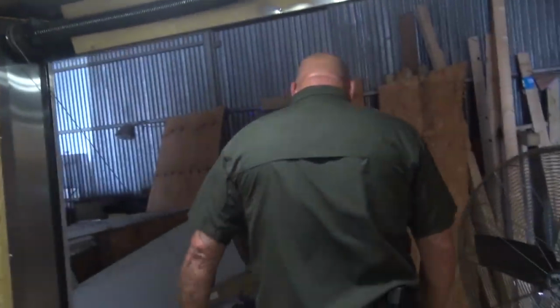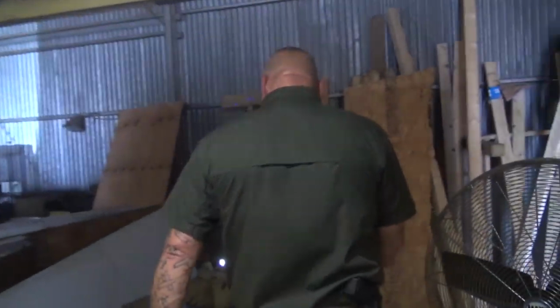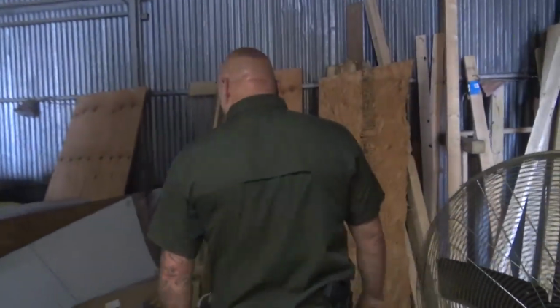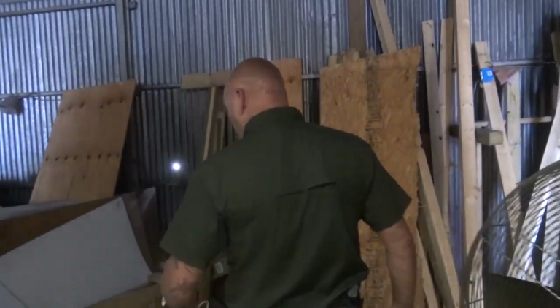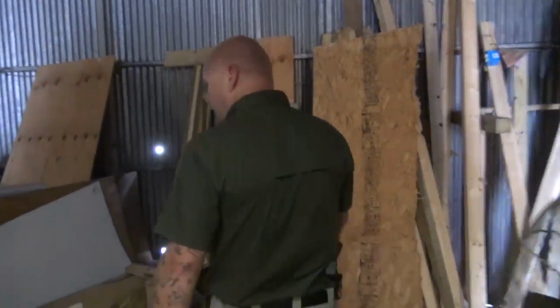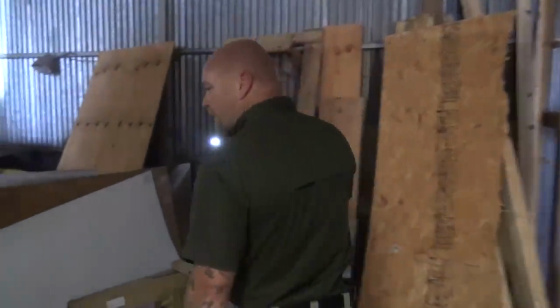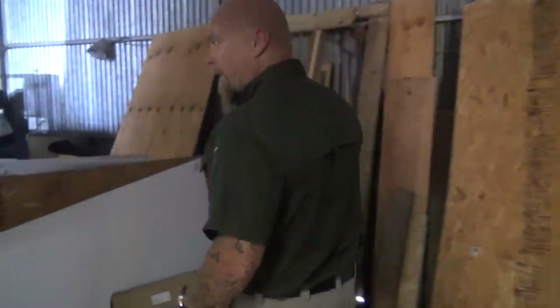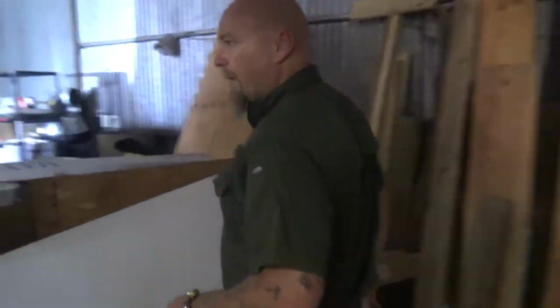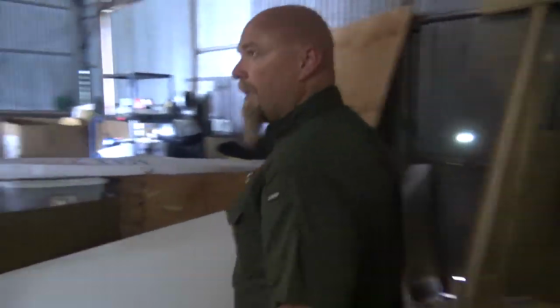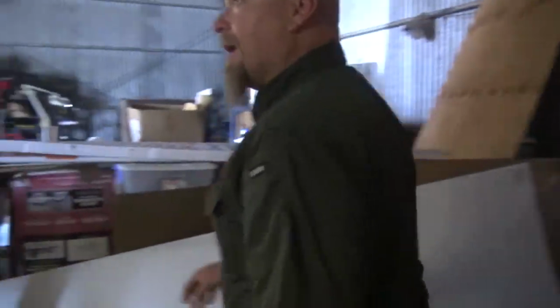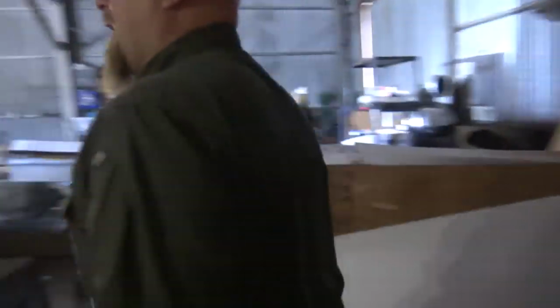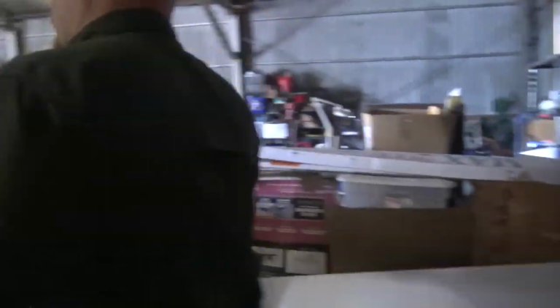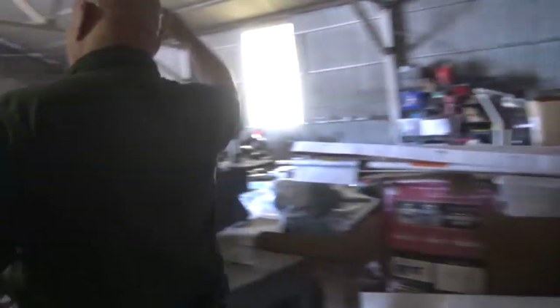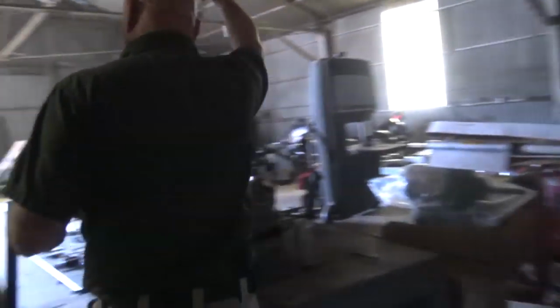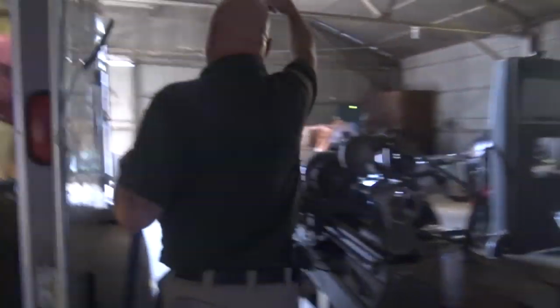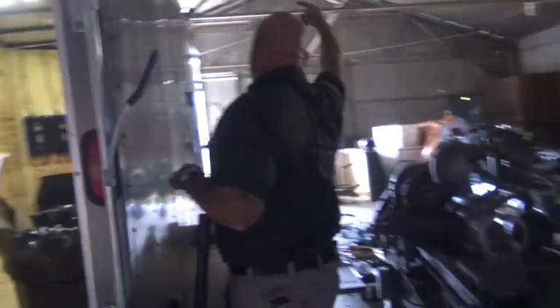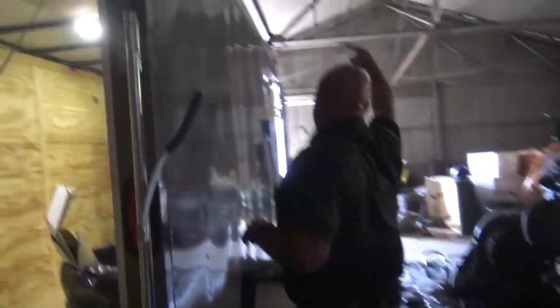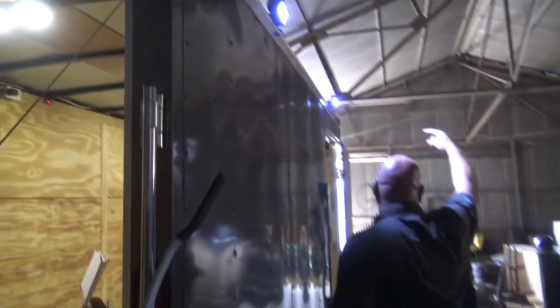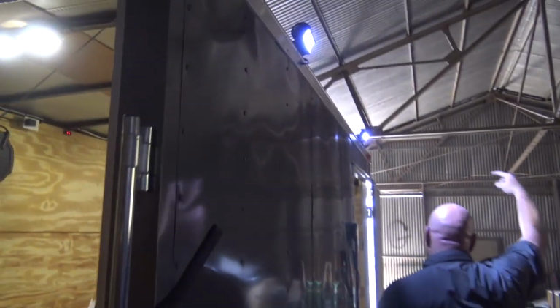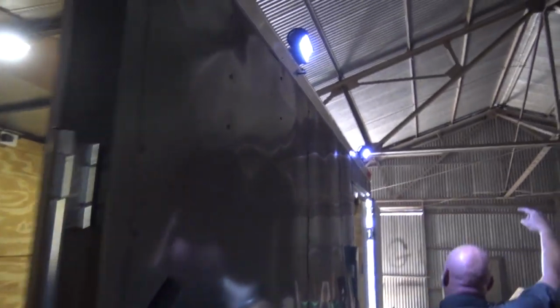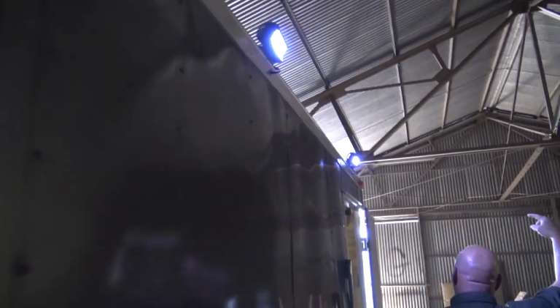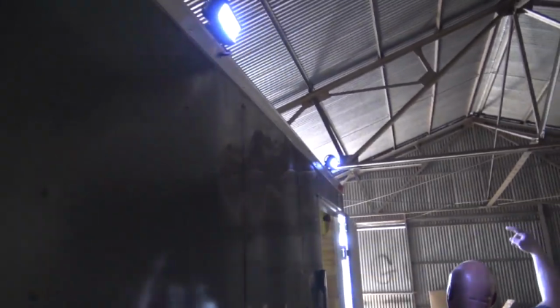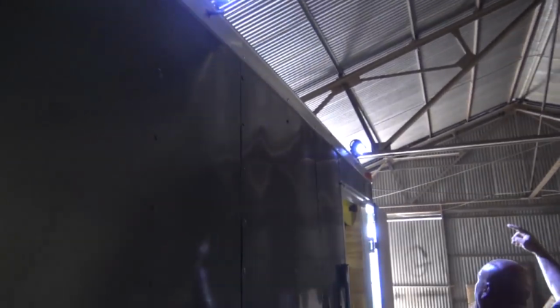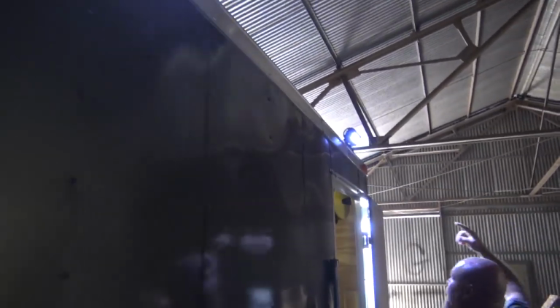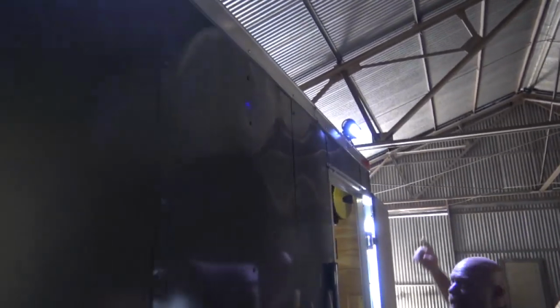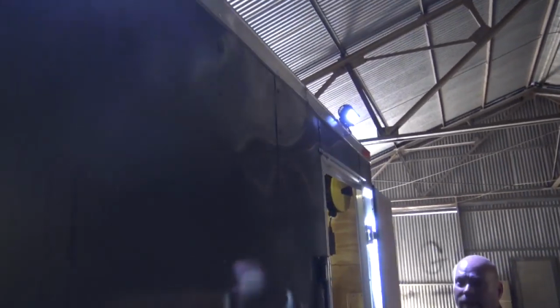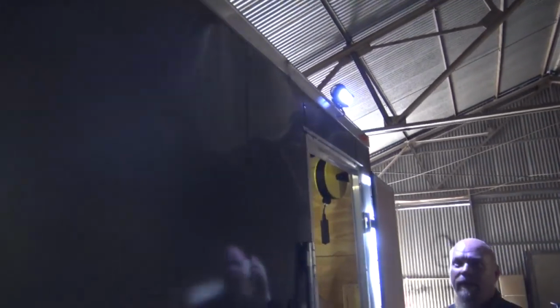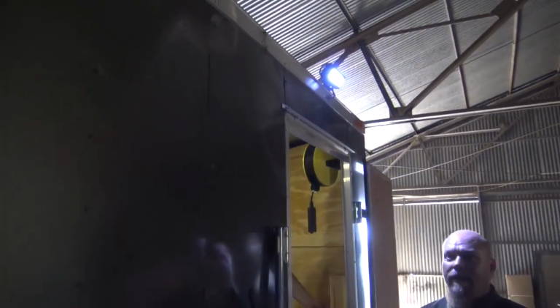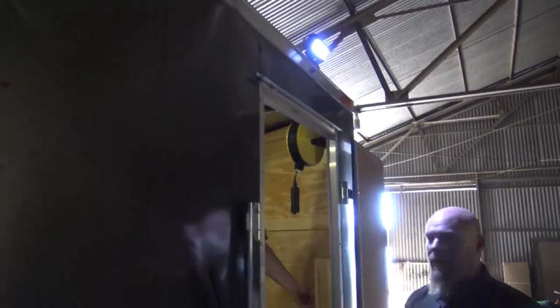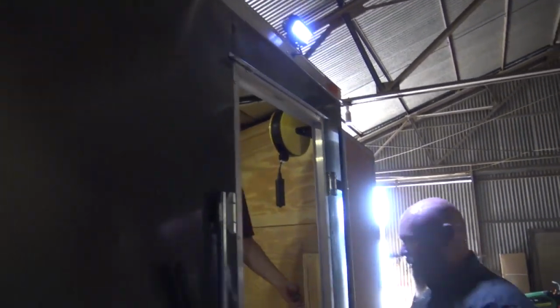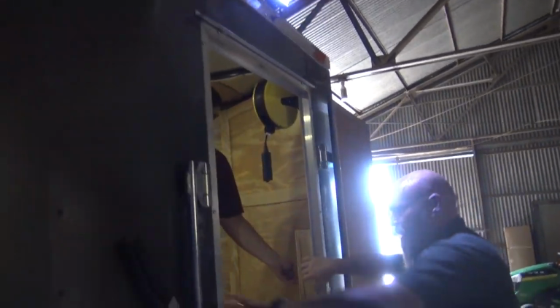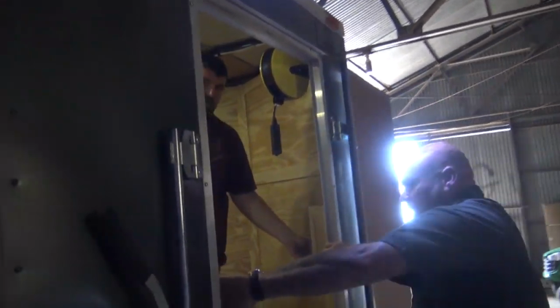We'll just walk around here real quick. We've got lights on the outside — and they're super duper bright. And we'll come back on in.